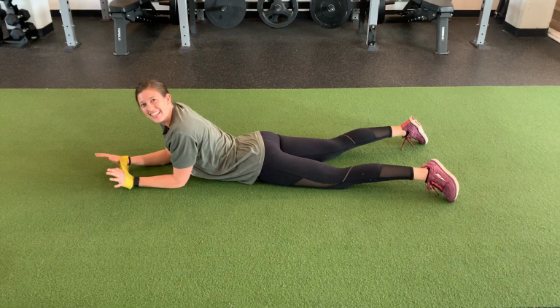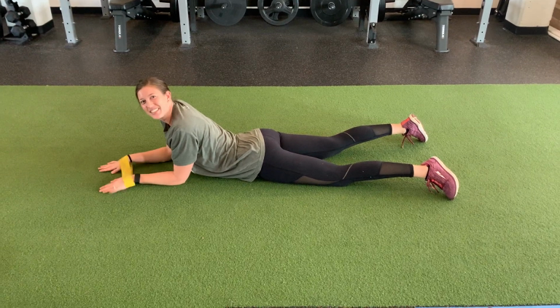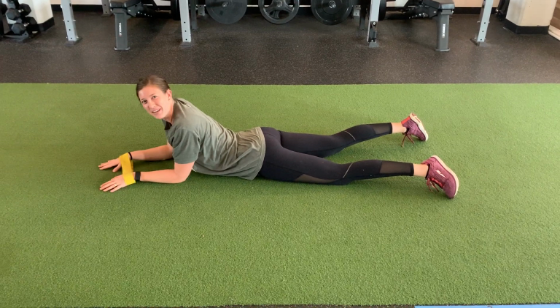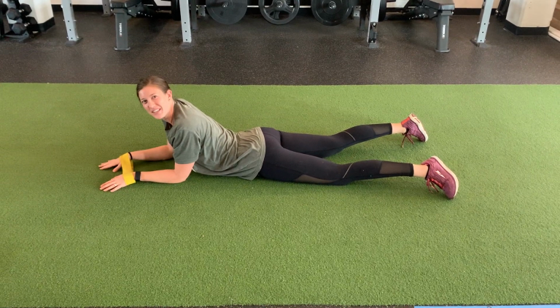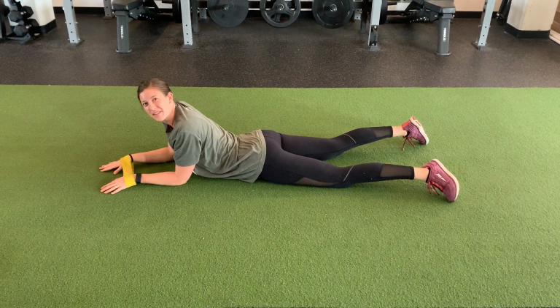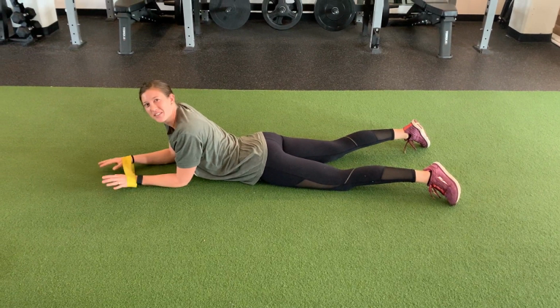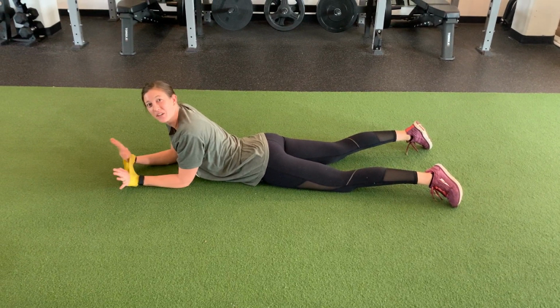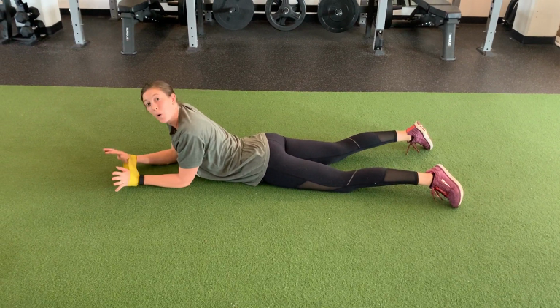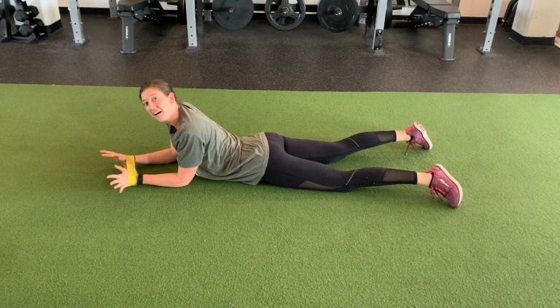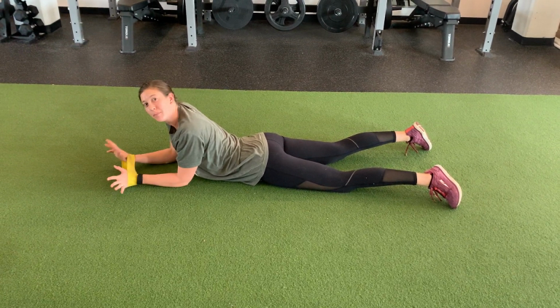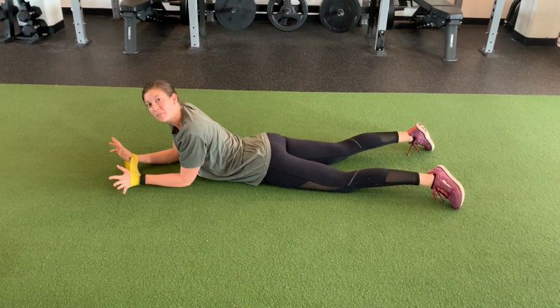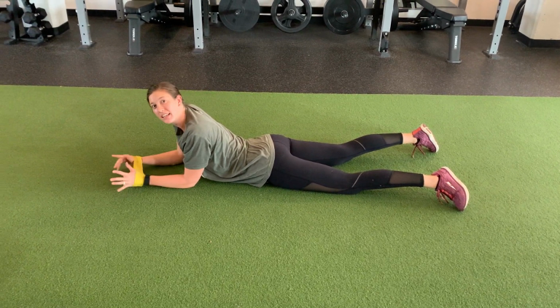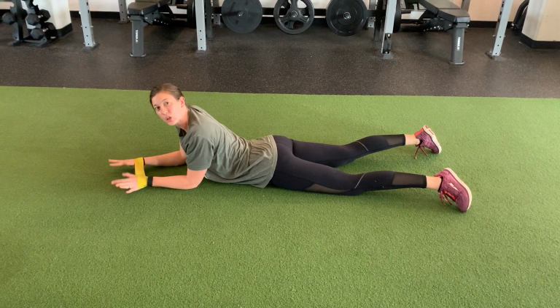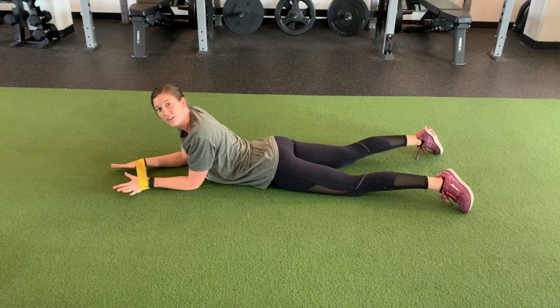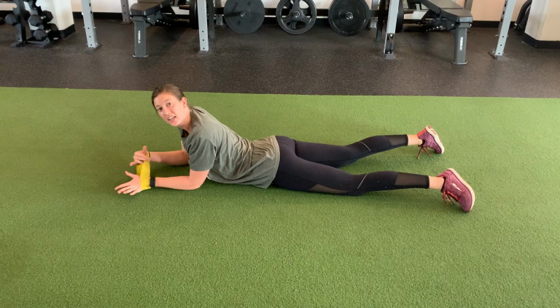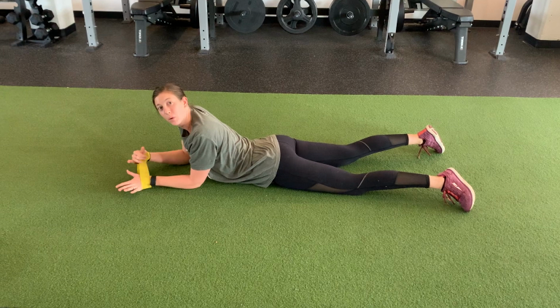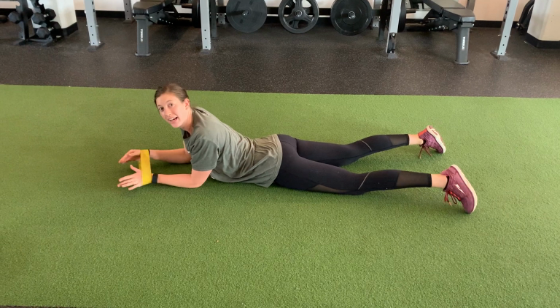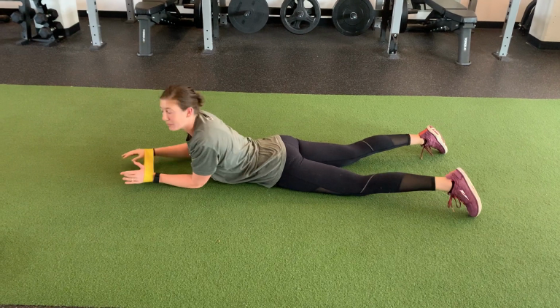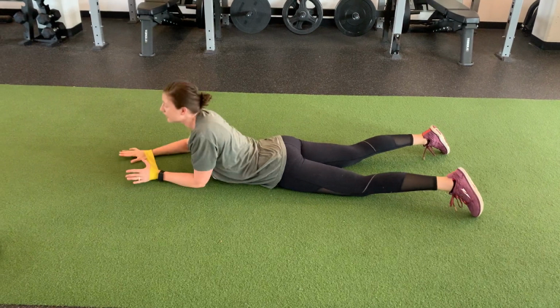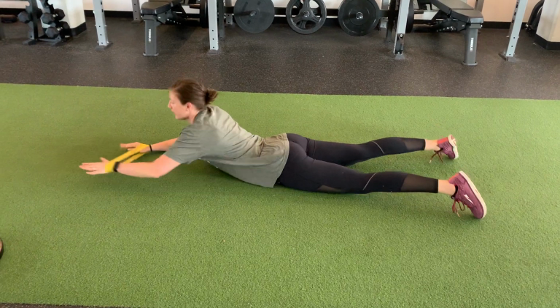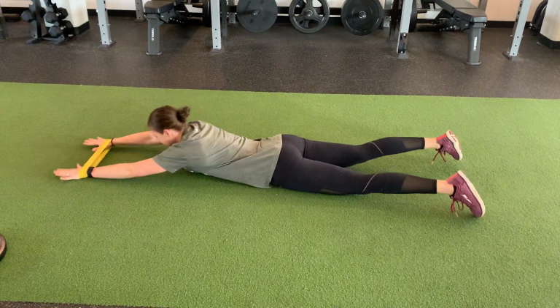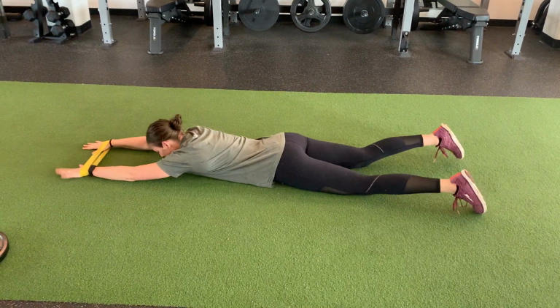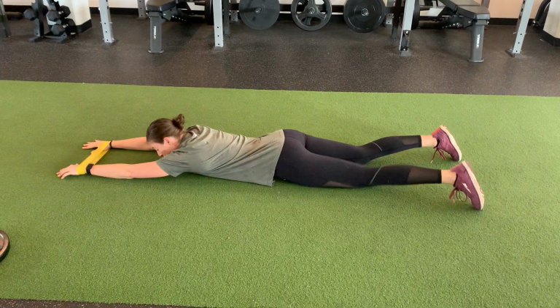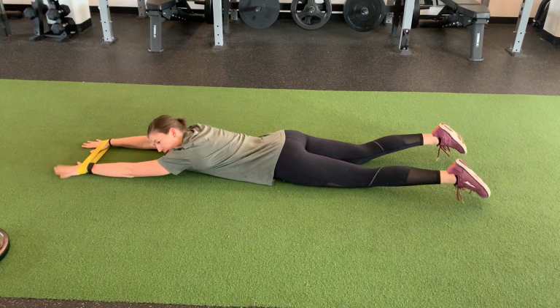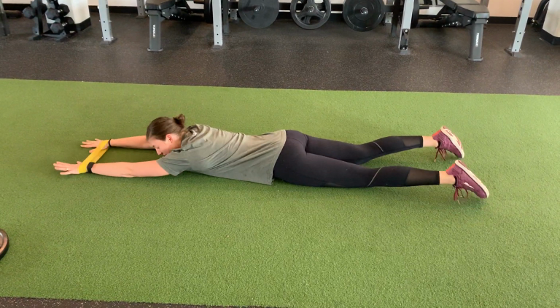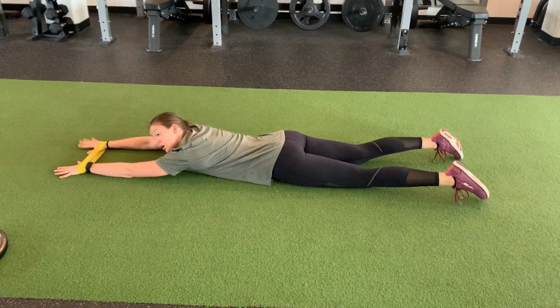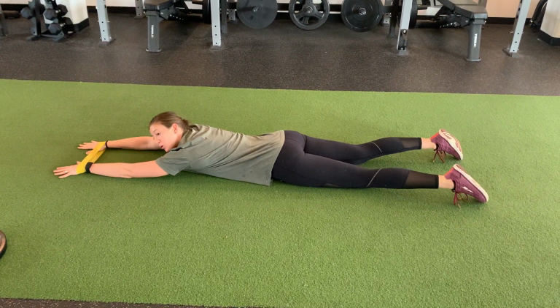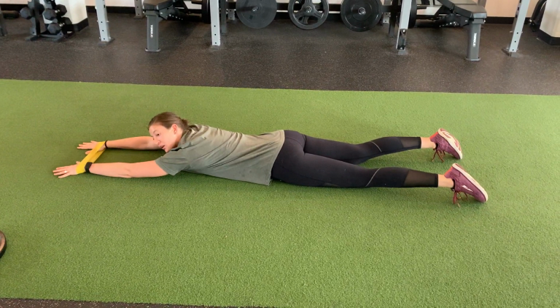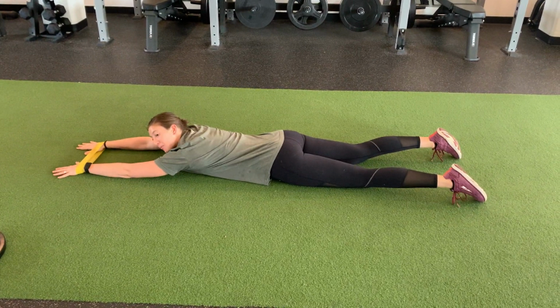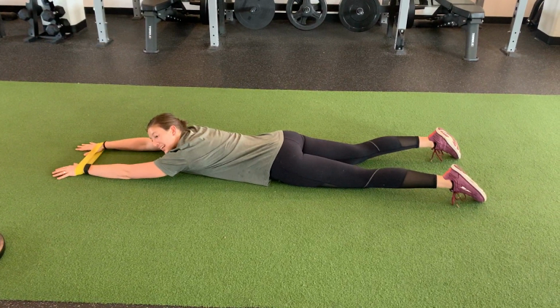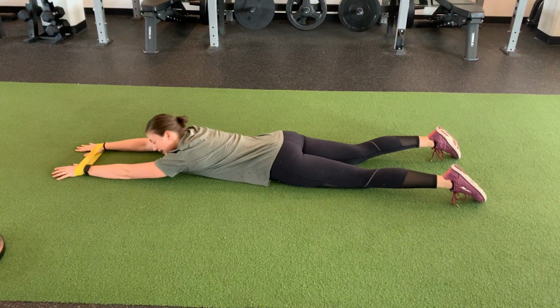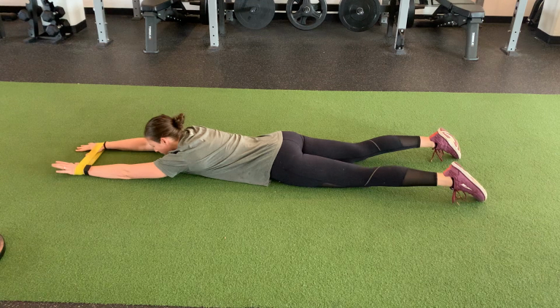Banded supermans with a W. If you don't have a band, it is more challenging and you'll want a lighter band. Coming into that superman position, pulling your low belly in and up.